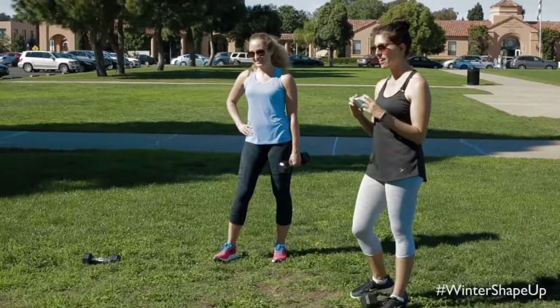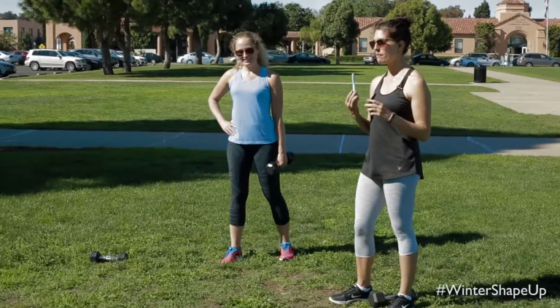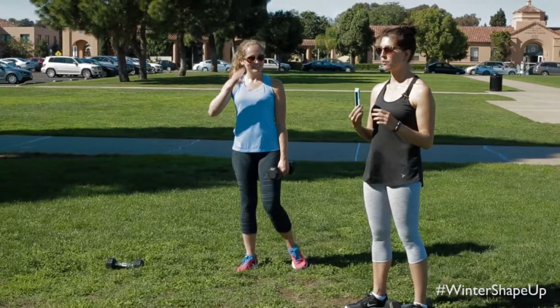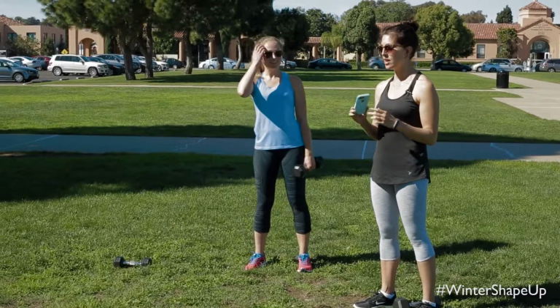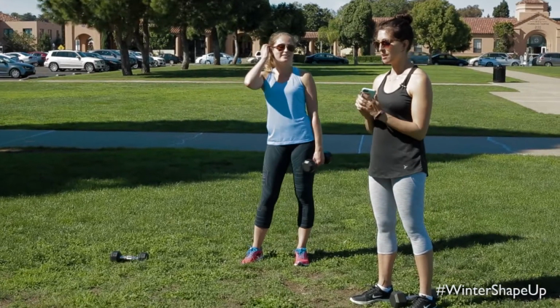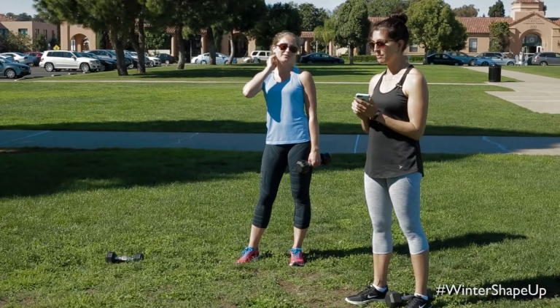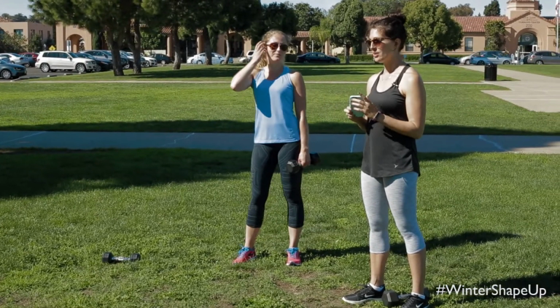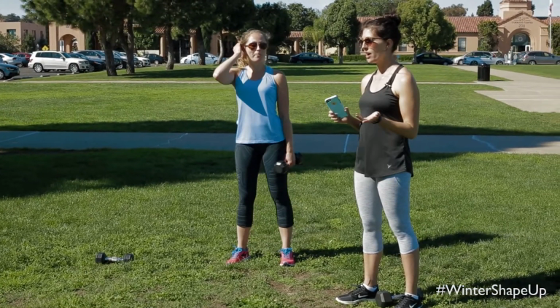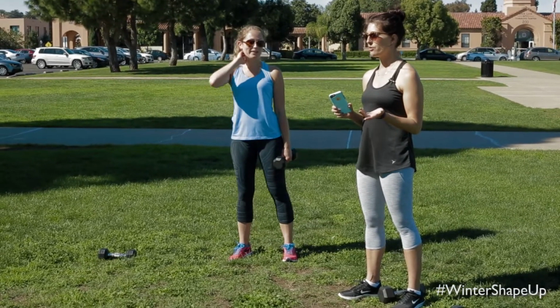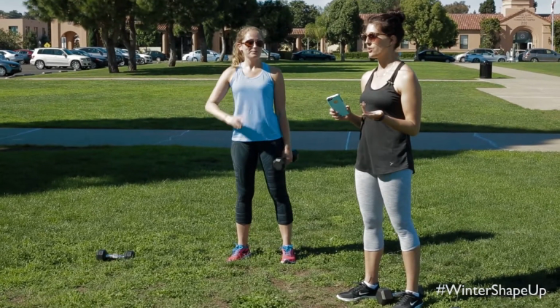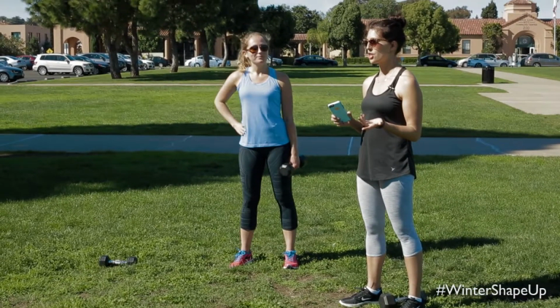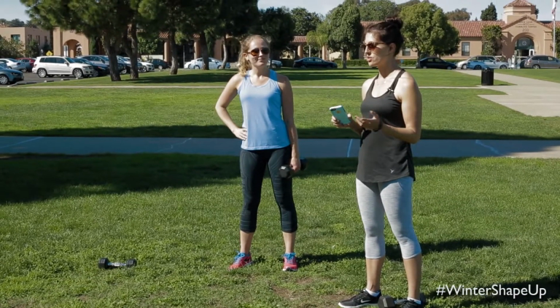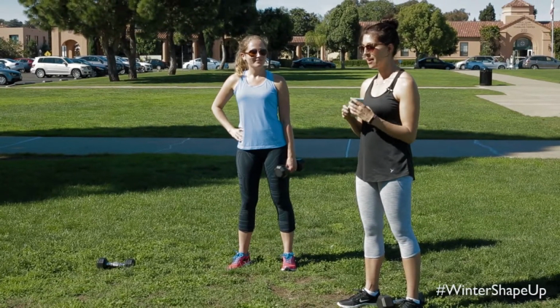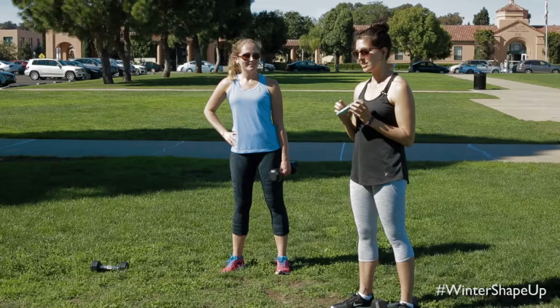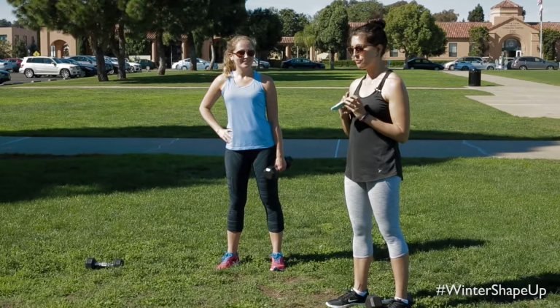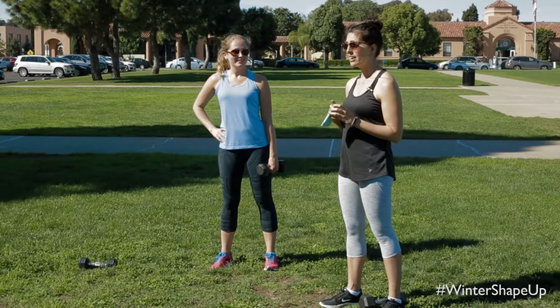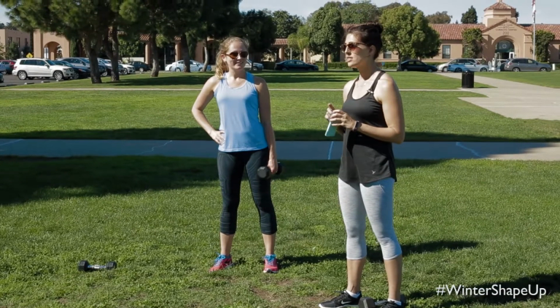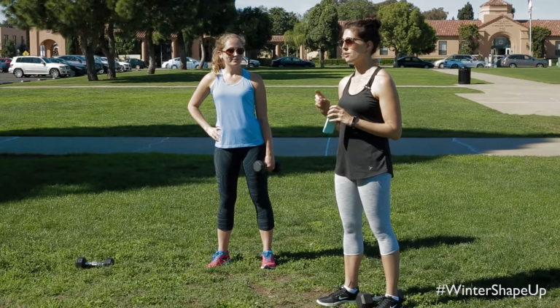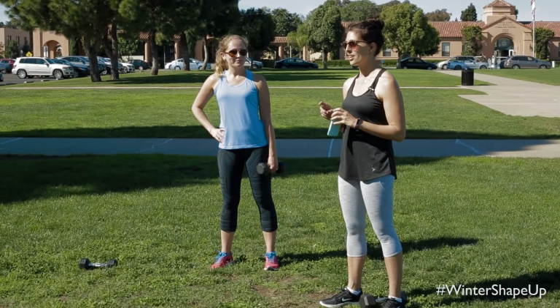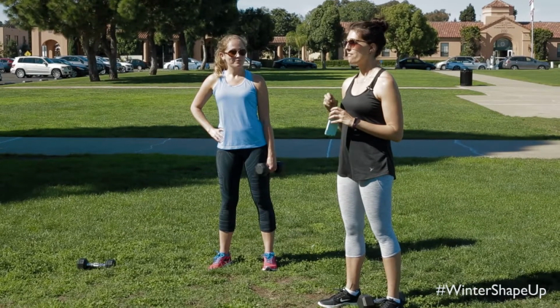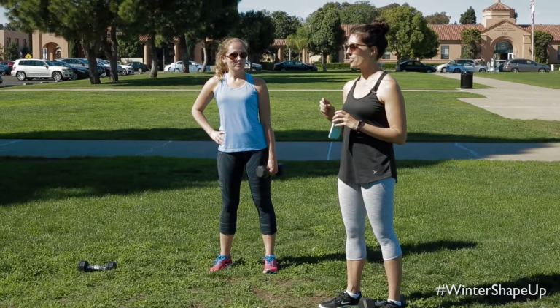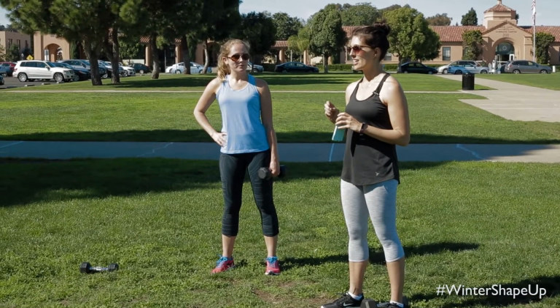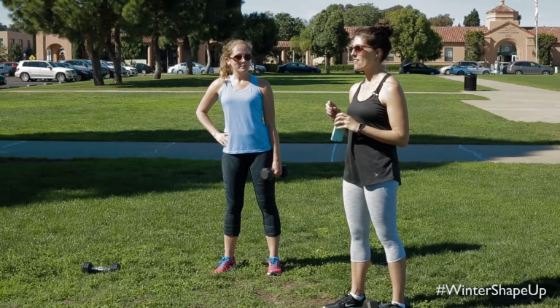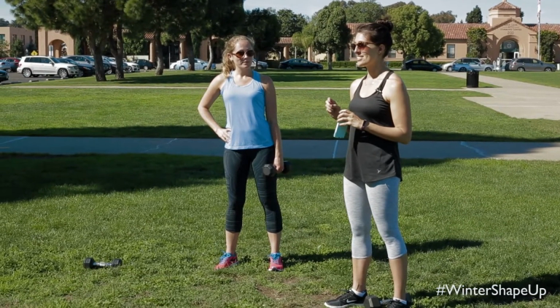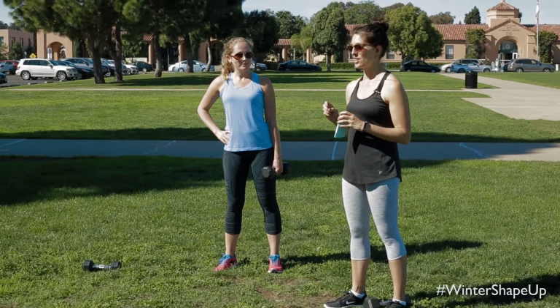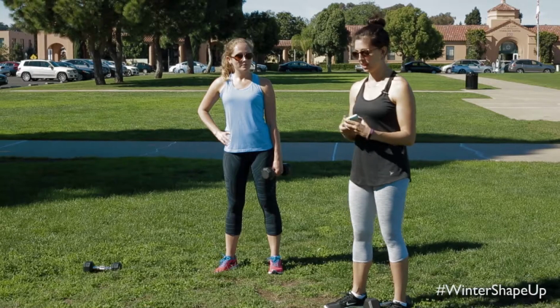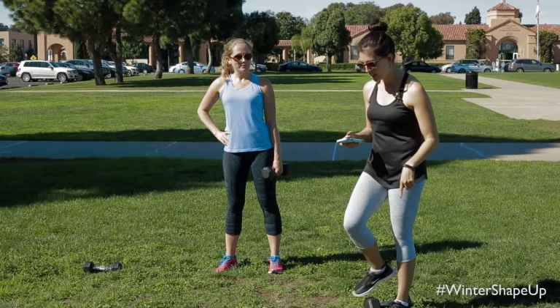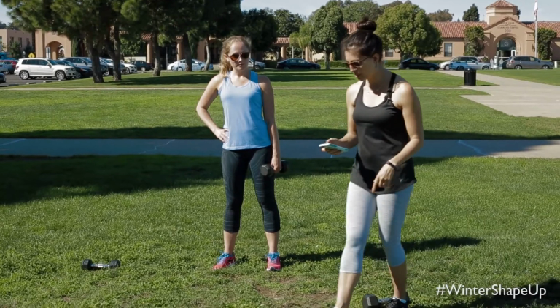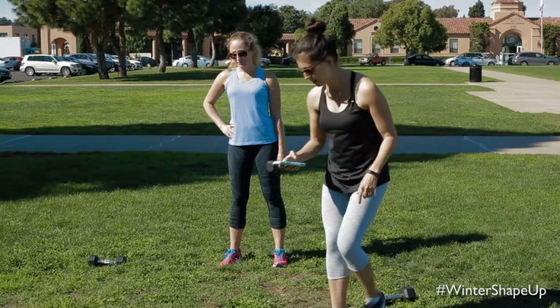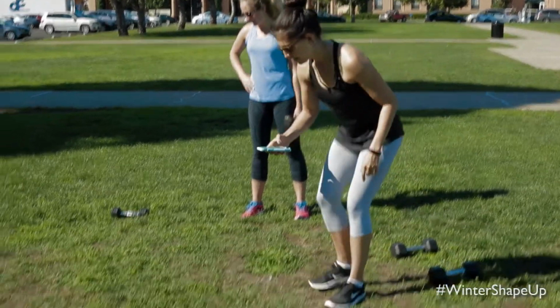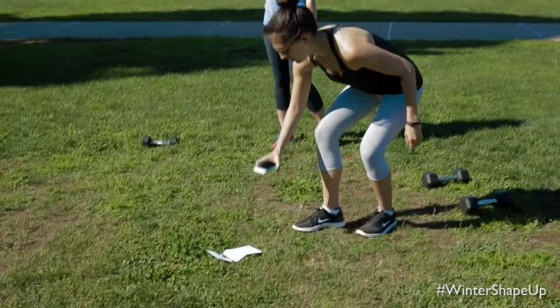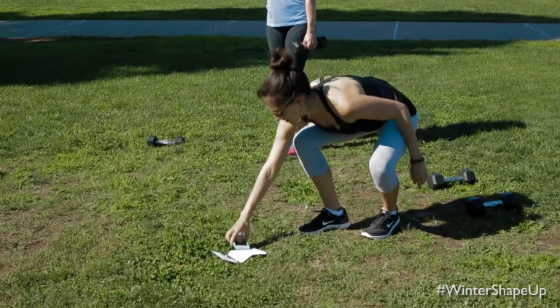I have my Tabata Pro timer here on my phone — it's super helpful if you want to do interval training at the gym. I have it set for 45 seconds of strength, followed by 30 seconds of high intensity interval training. So go ahead and grab those dumbbells. Let's start this thing.